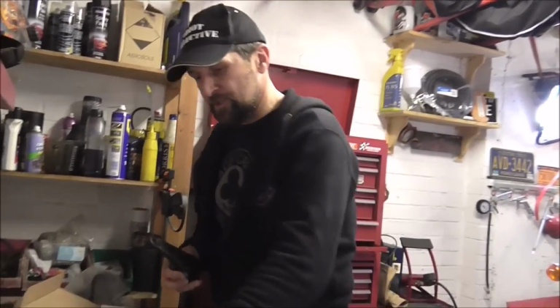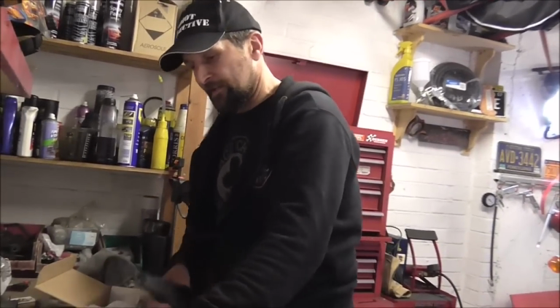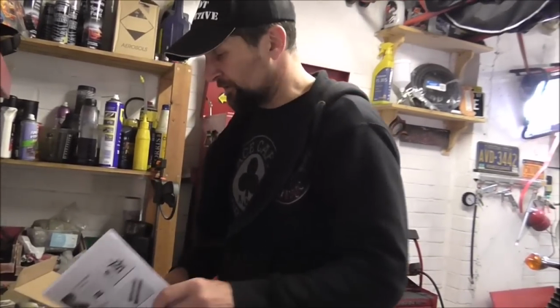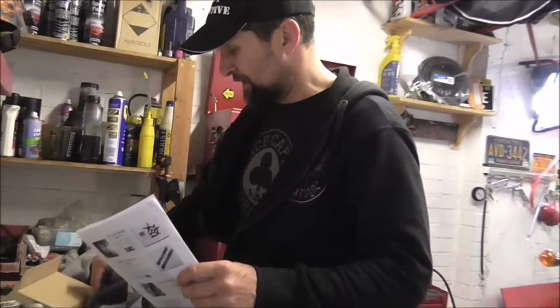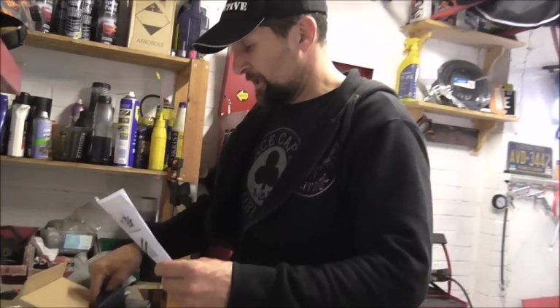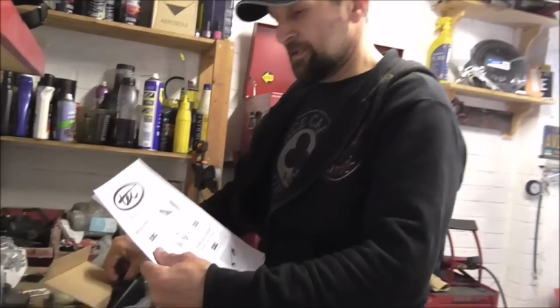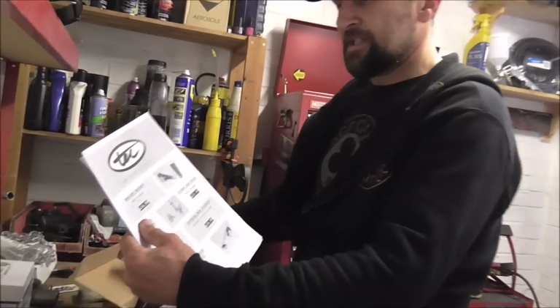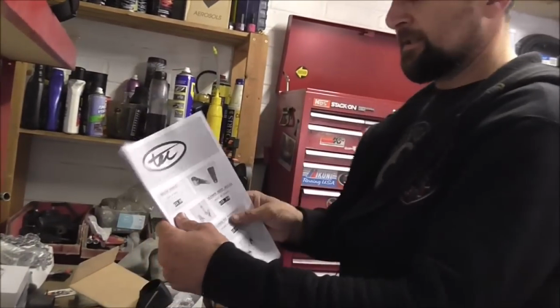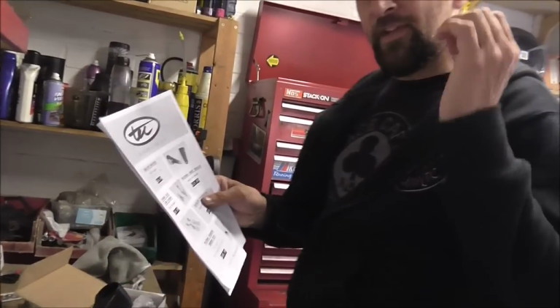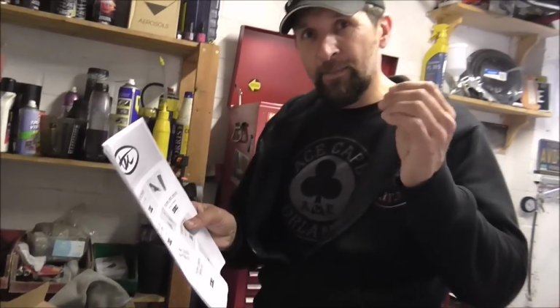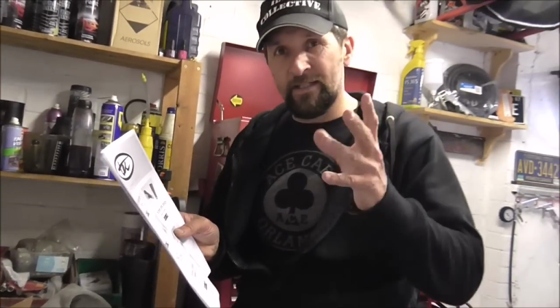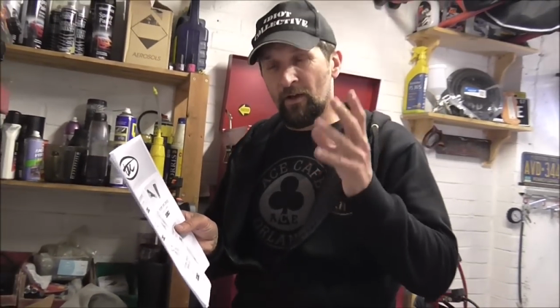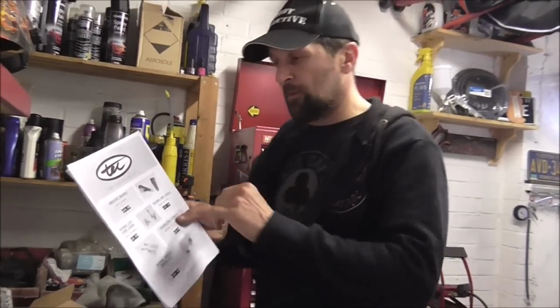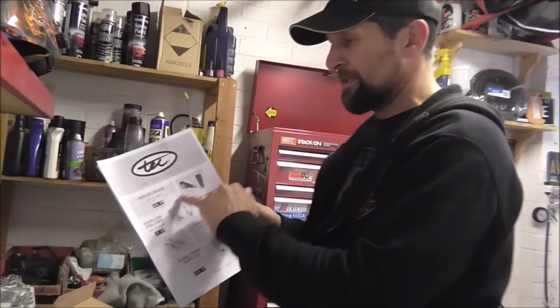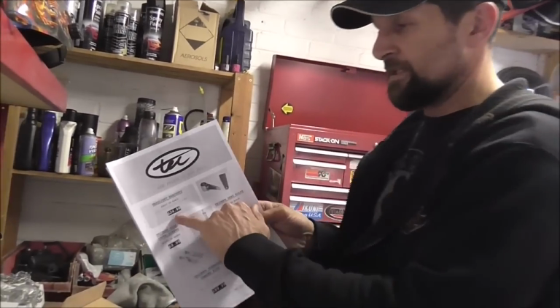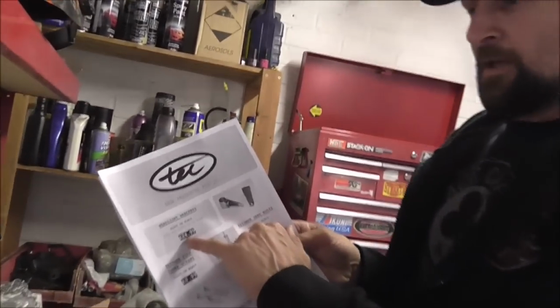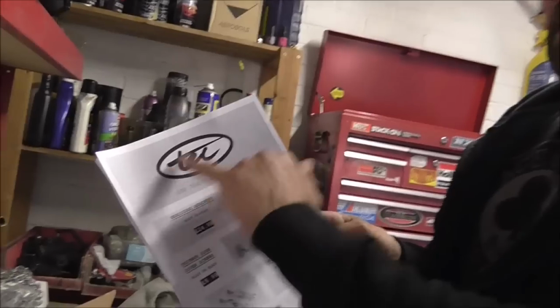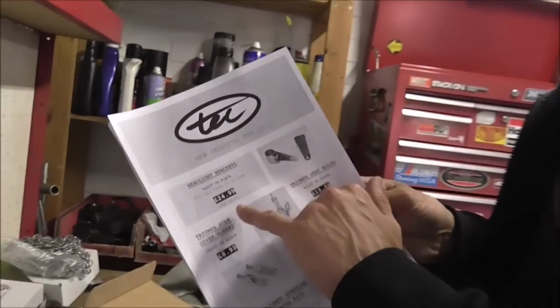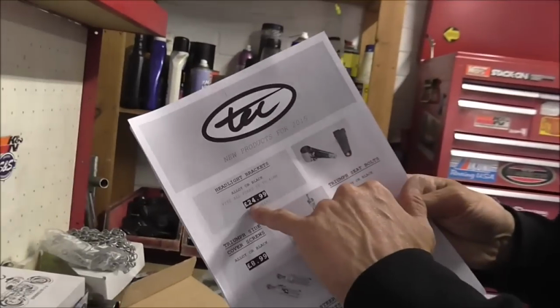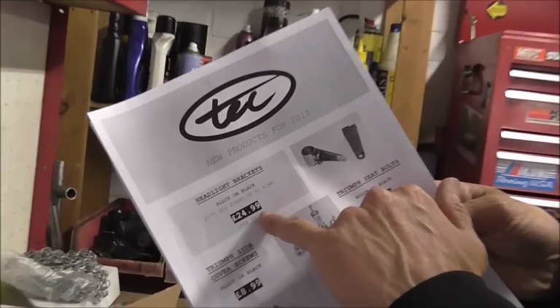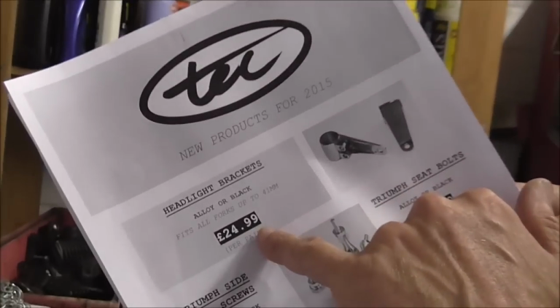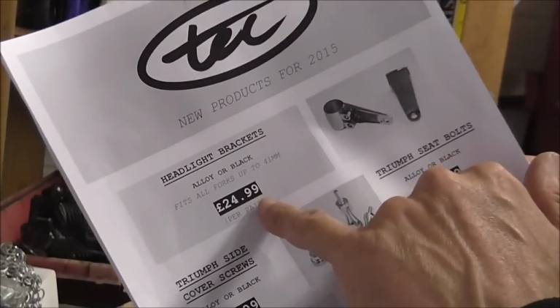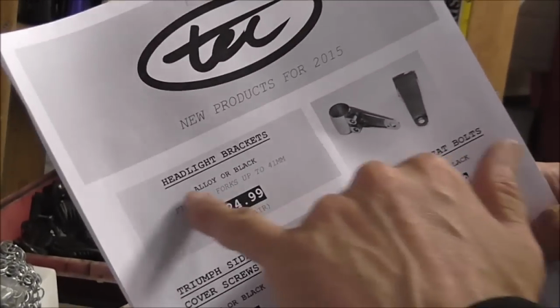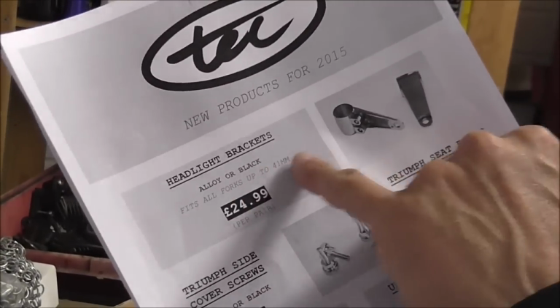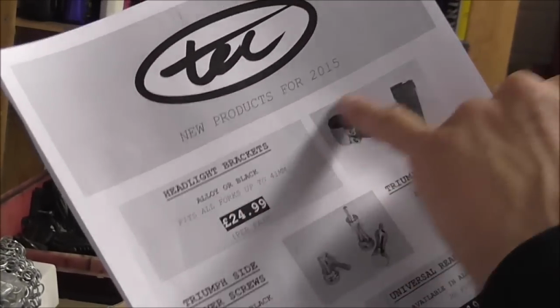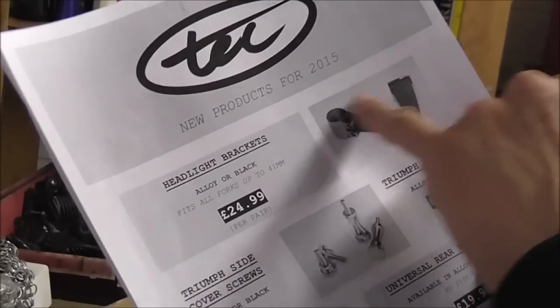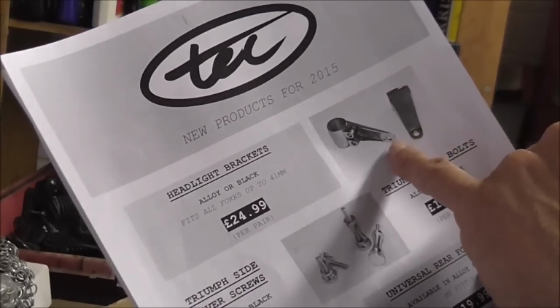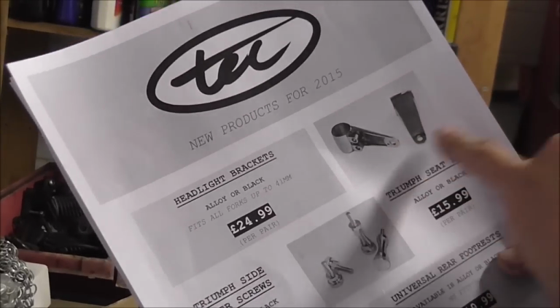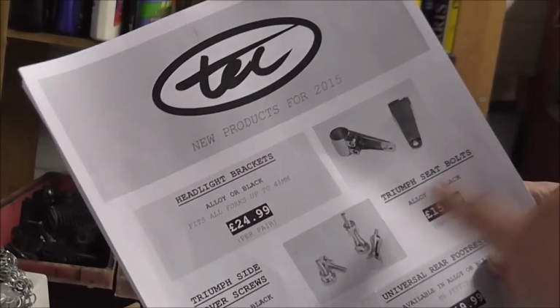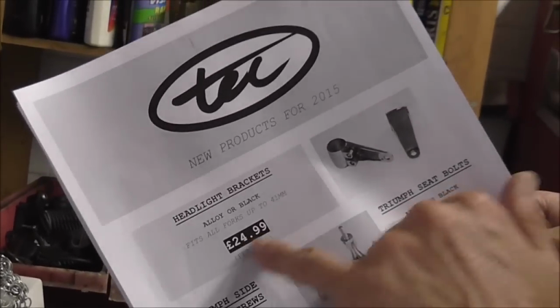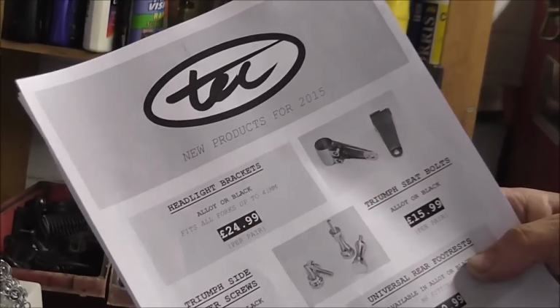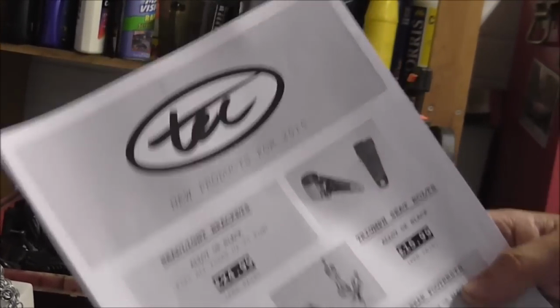If you just check out the catalogue, this is the price tag. Rather than £89.99 for billet, on the Tech Bike Parts catalogue they're £24.99 in alloy or black. So they come in all silver alloy or anodised black for £24.99.